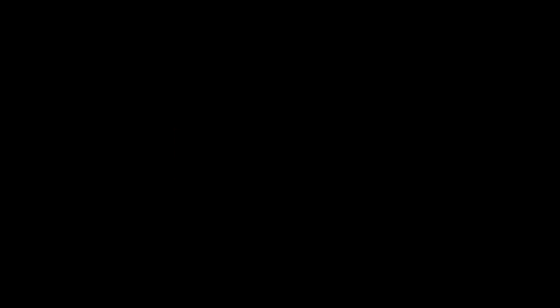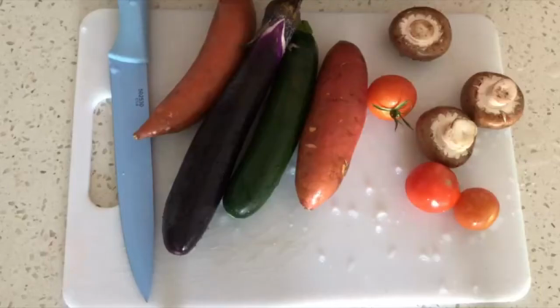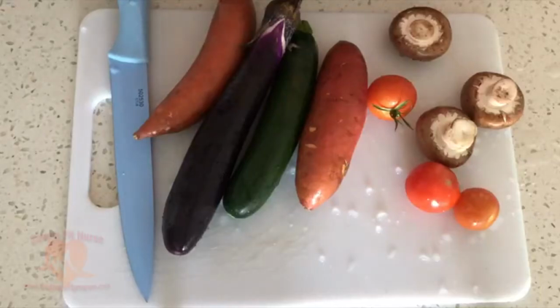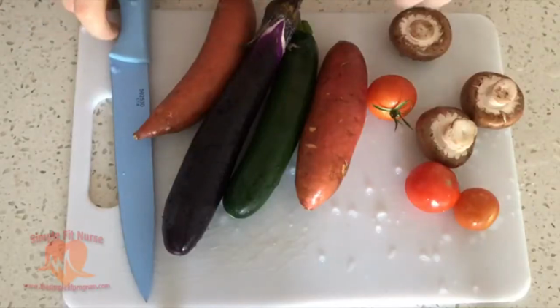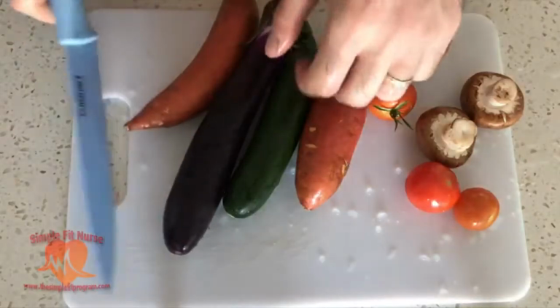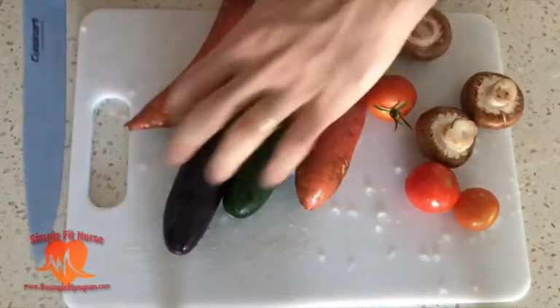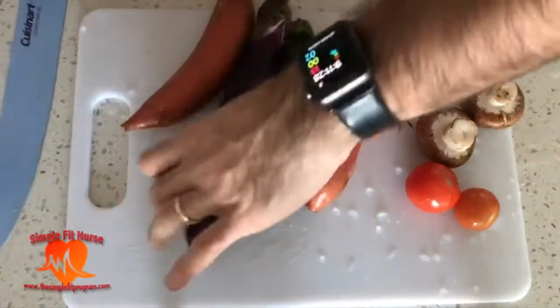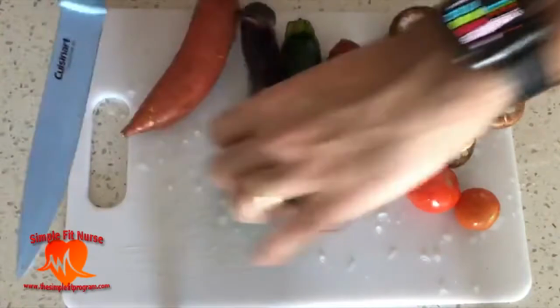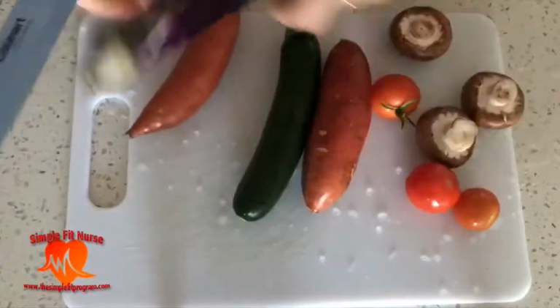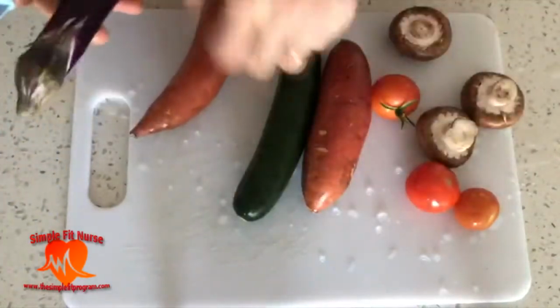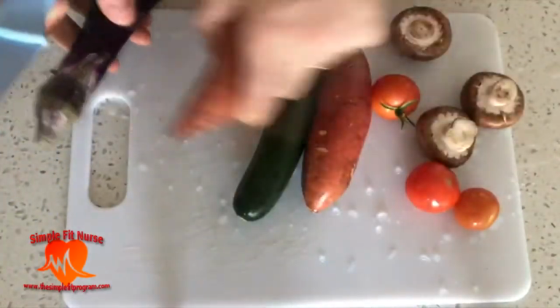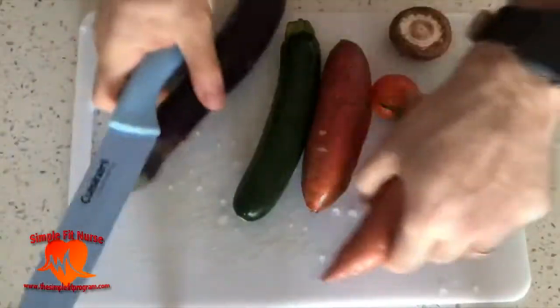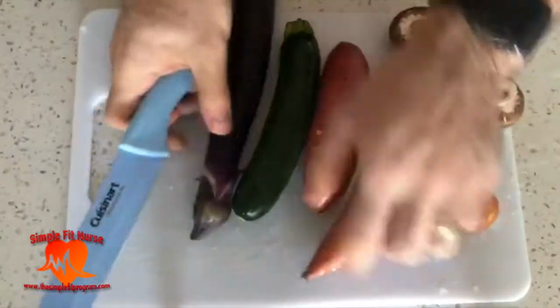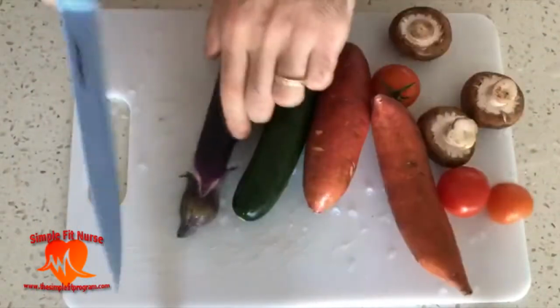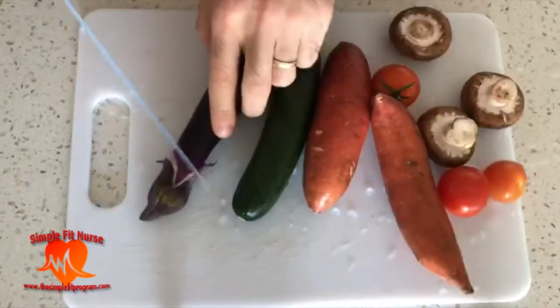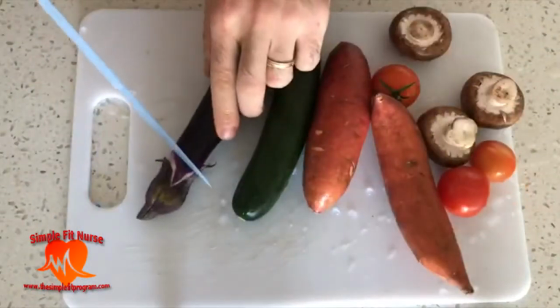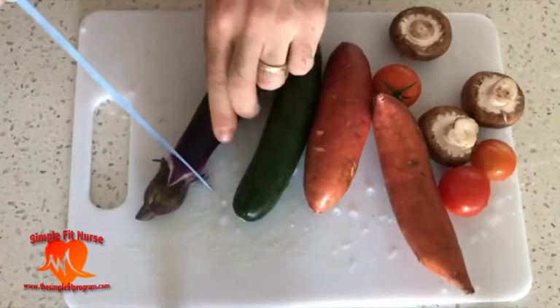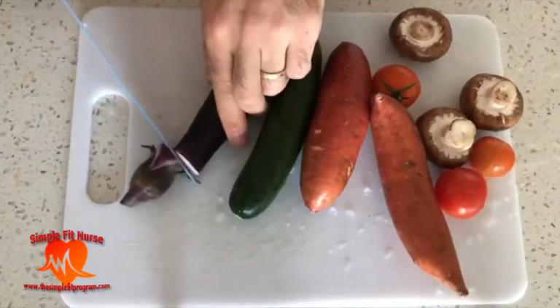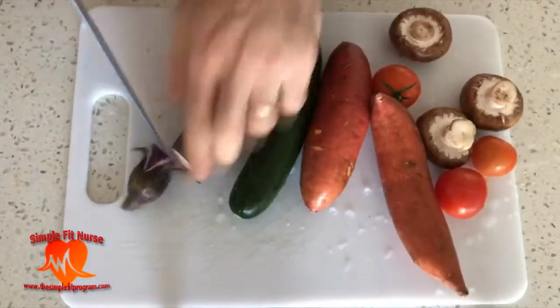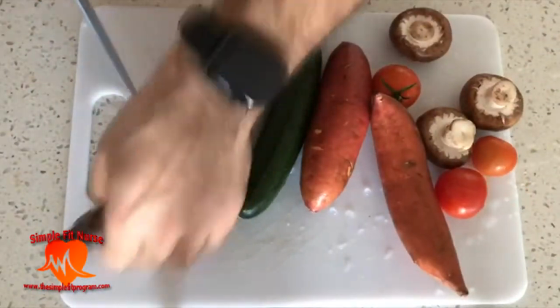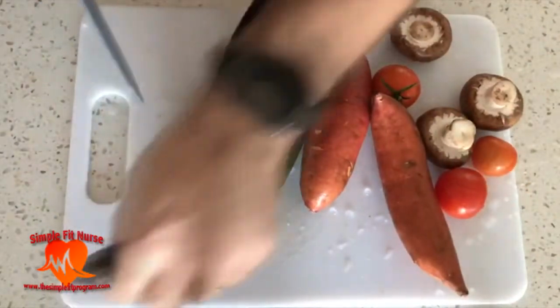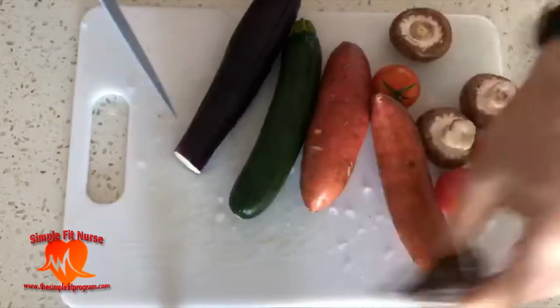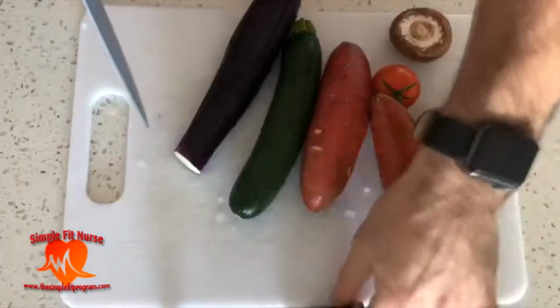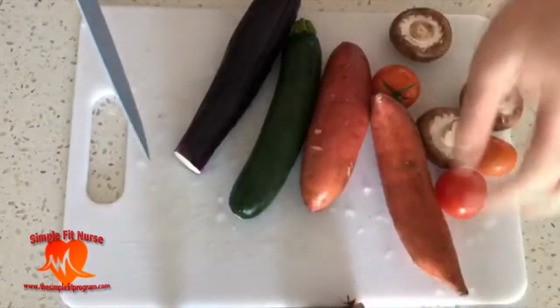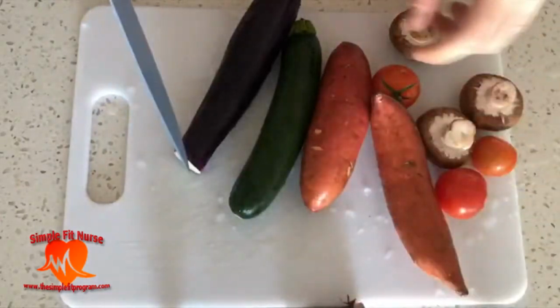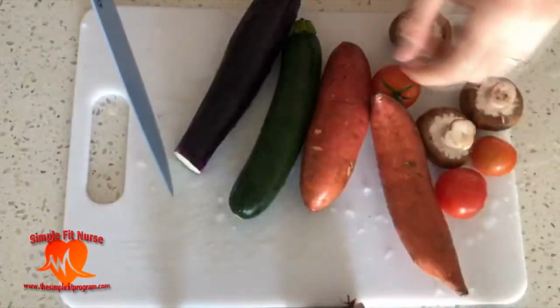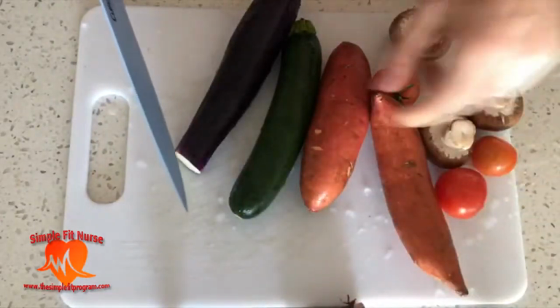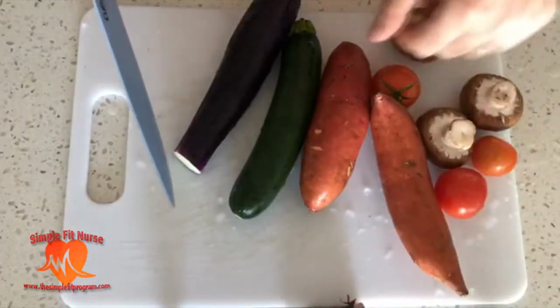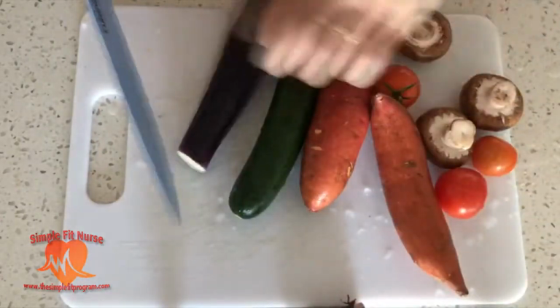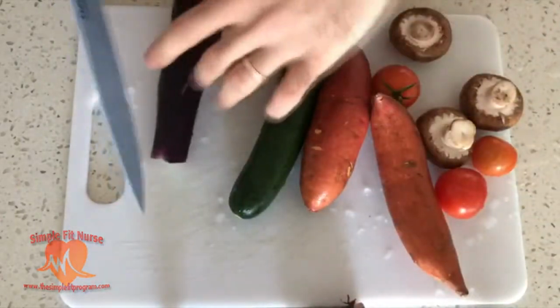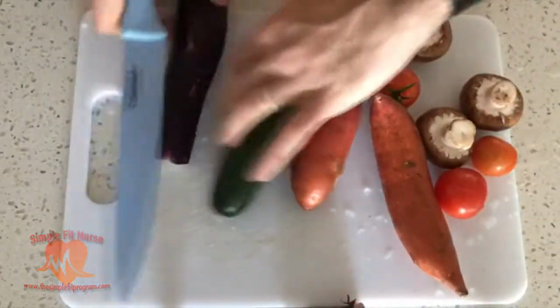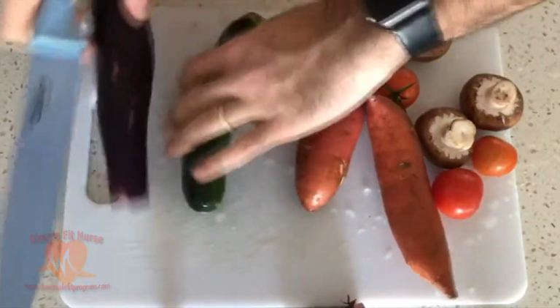Hey guys, welcome back to another video. In today's video I'm going to show you how I make my oven cooked vegetables. You can download my ebook where I discuss further about the different recipes I have throughout my day at www.thesimplefitprogram.com.